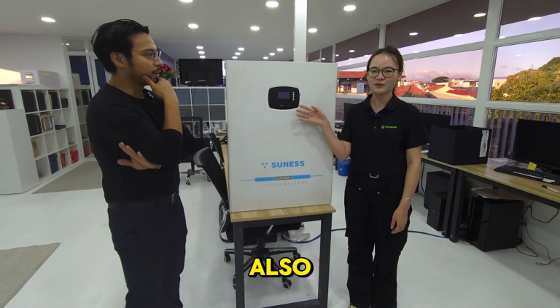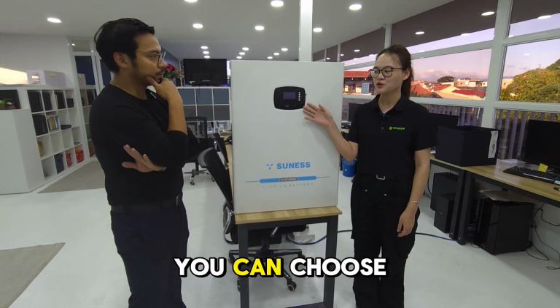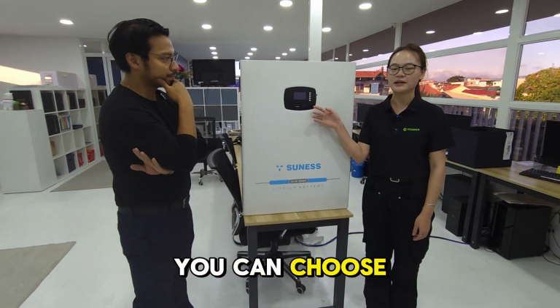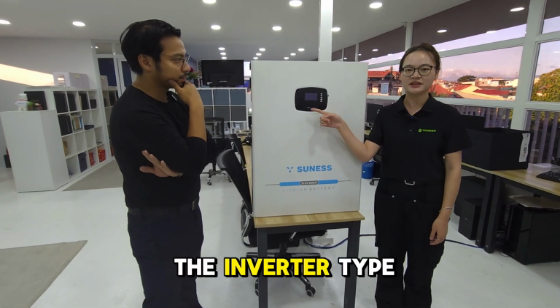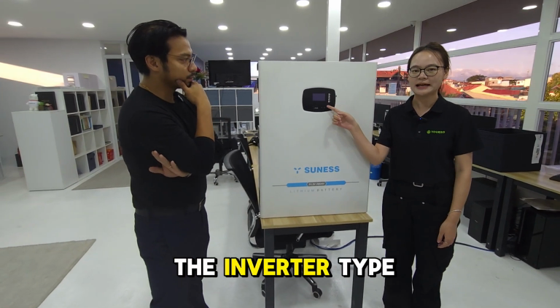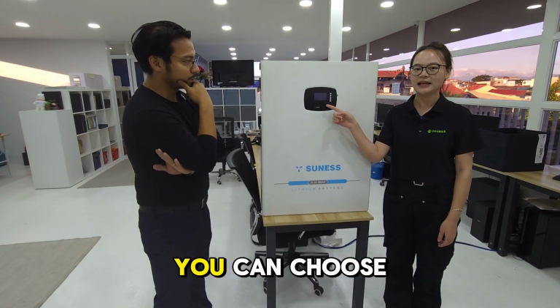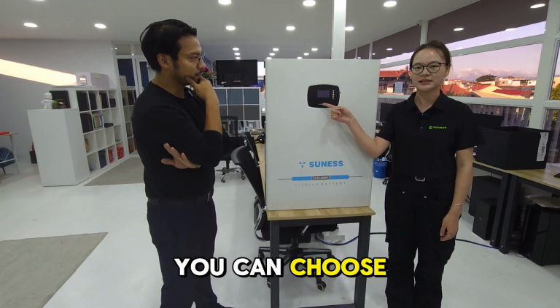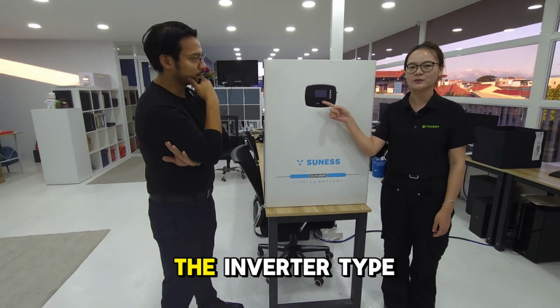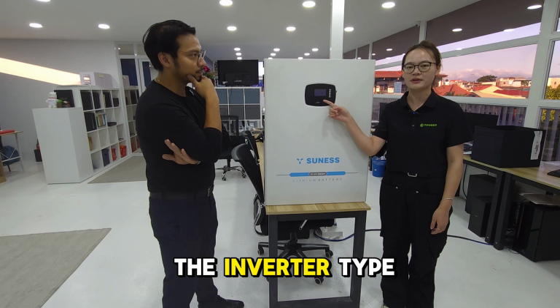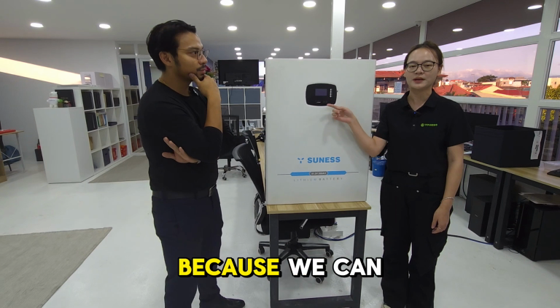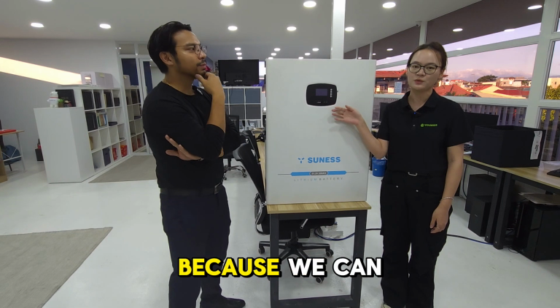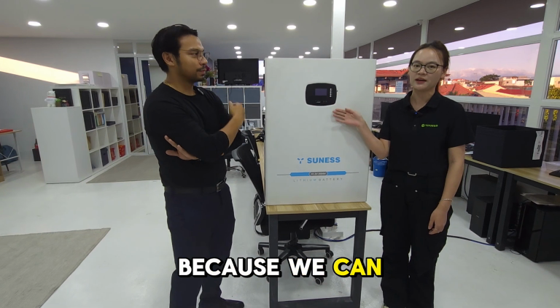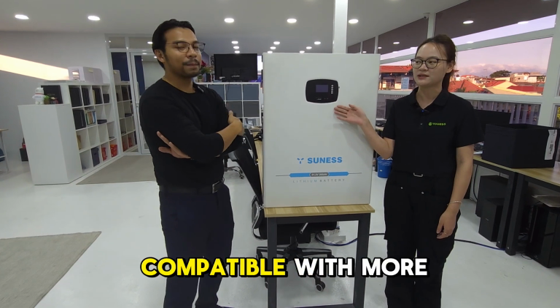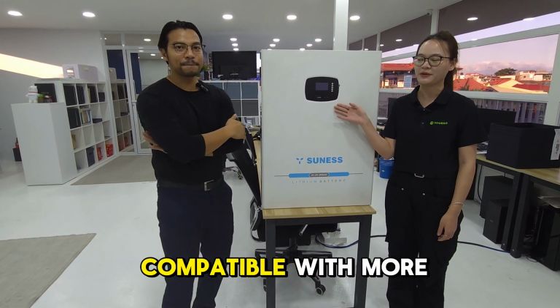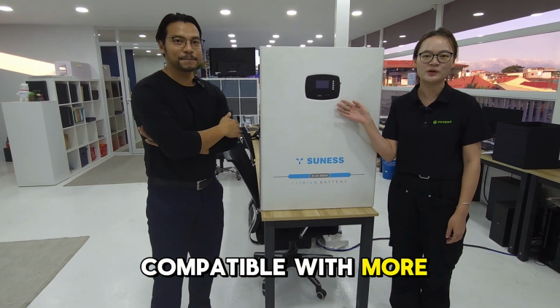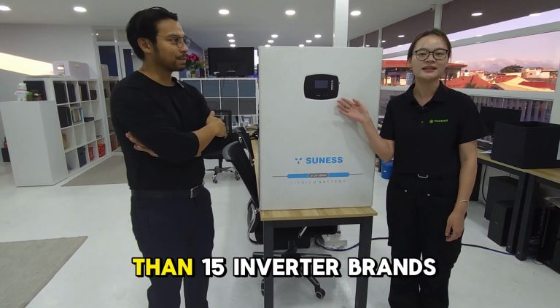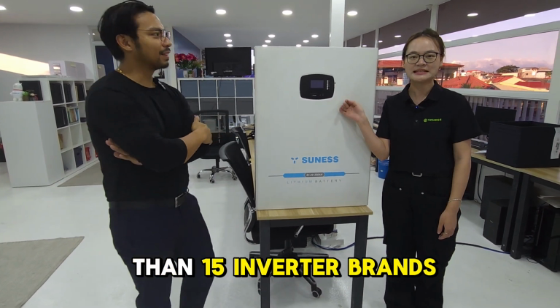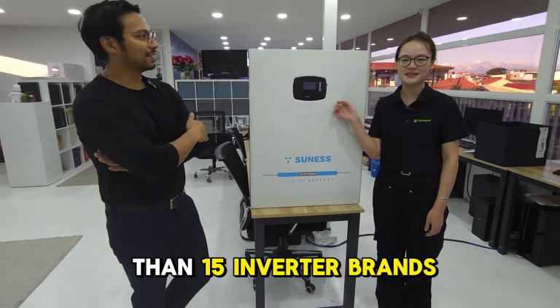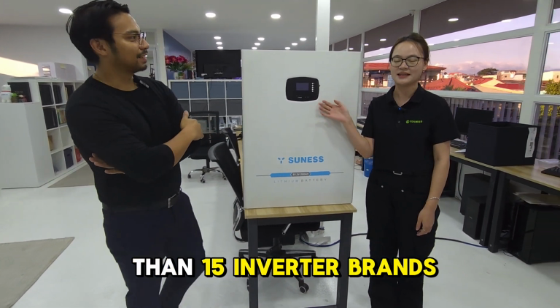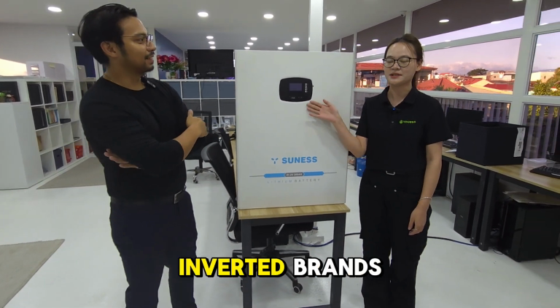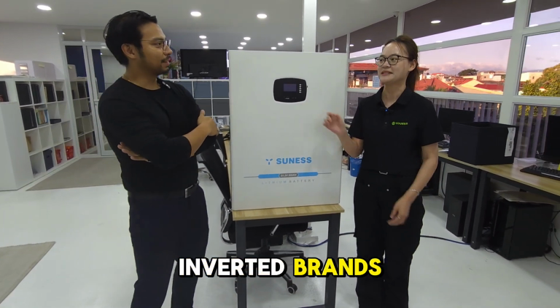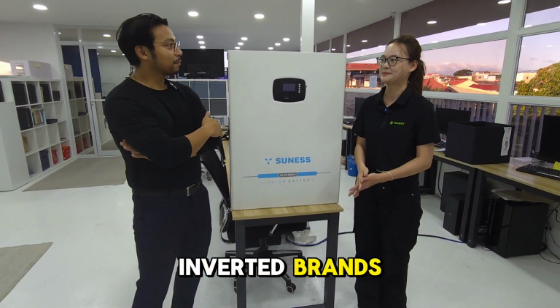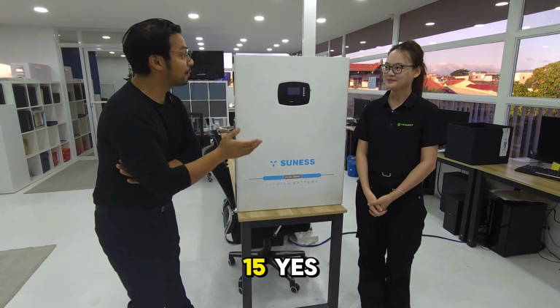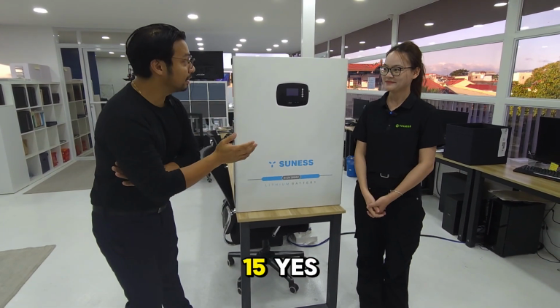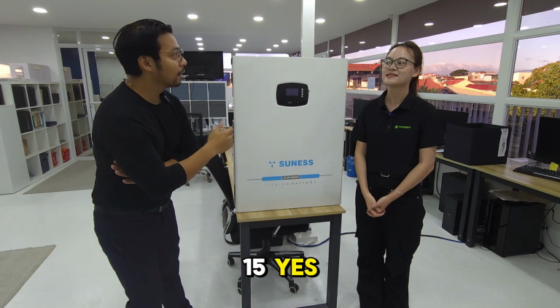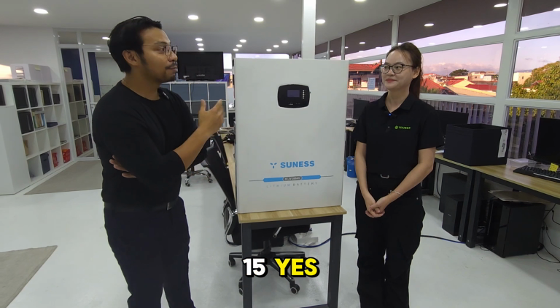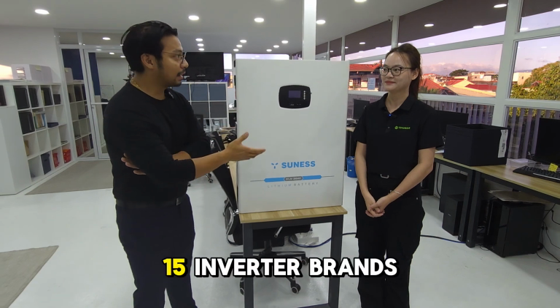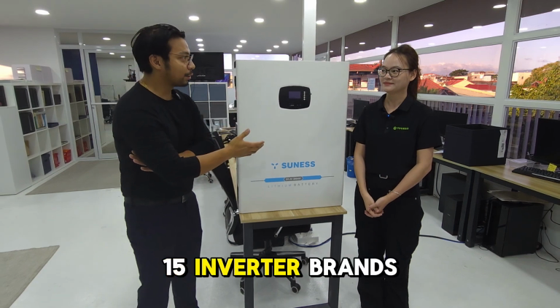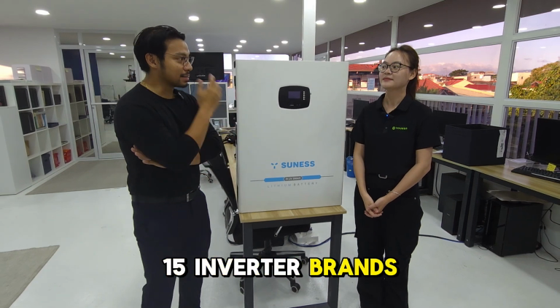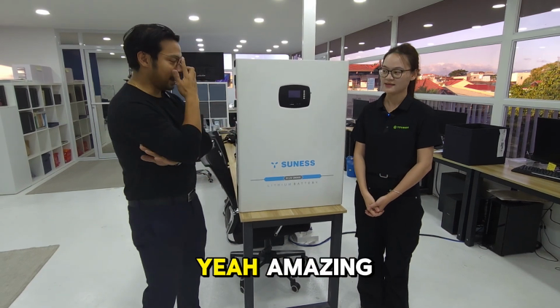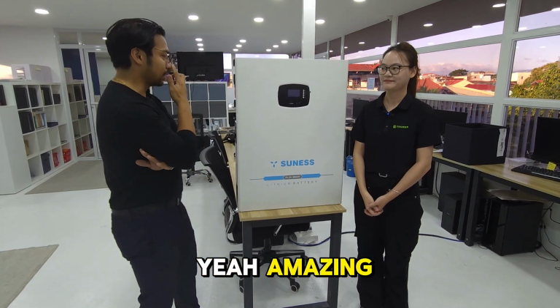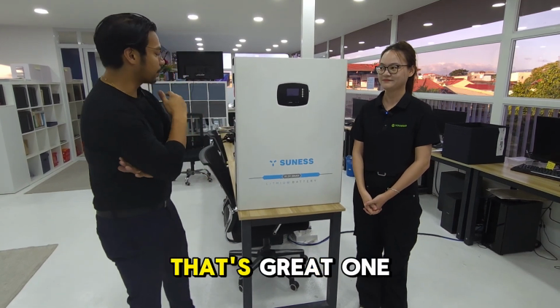Also, you can choose the inverter type like Deye or Grover because we are compatible with more than 15 inverter brands. 15 inverter brands — yes, amazing. That's great.